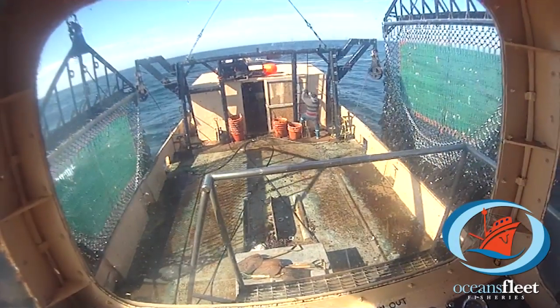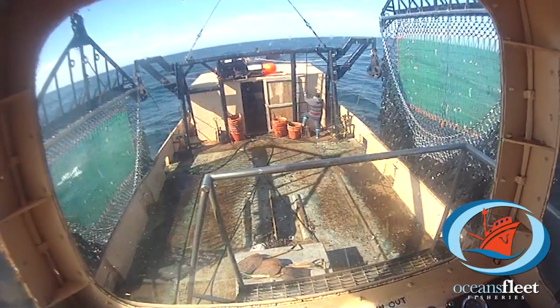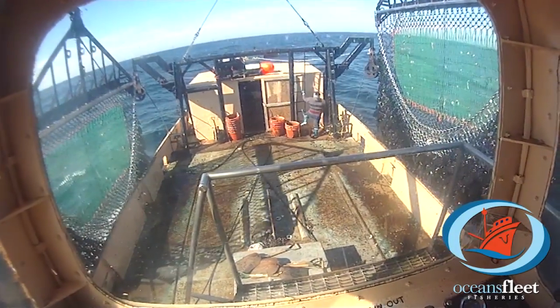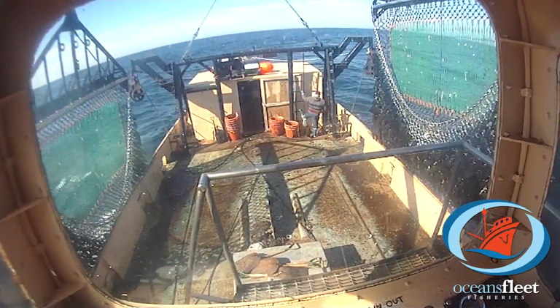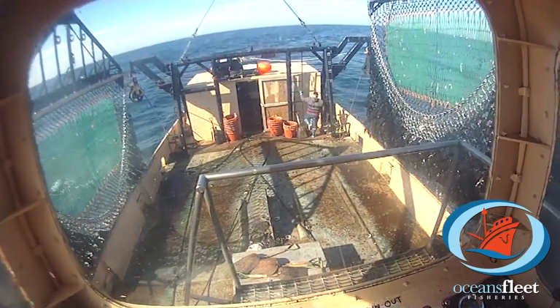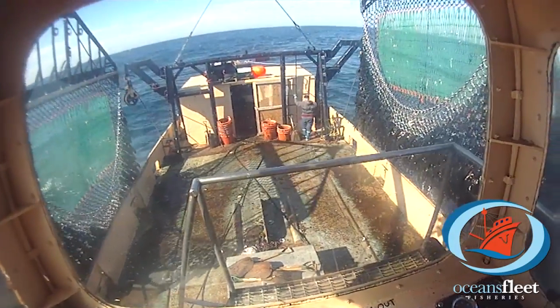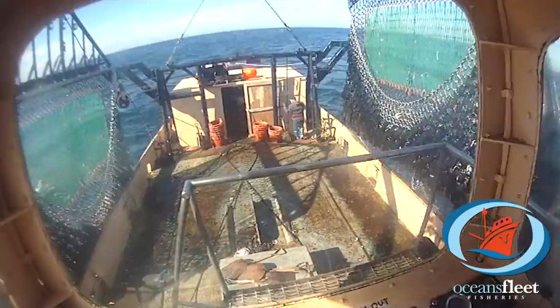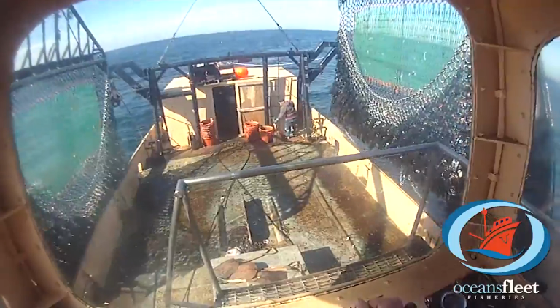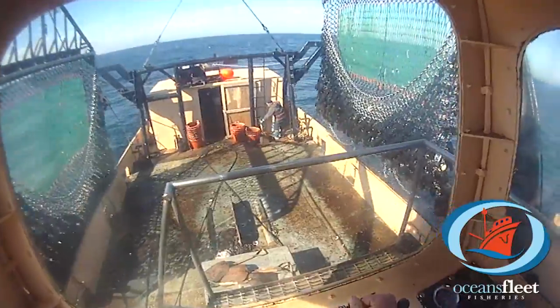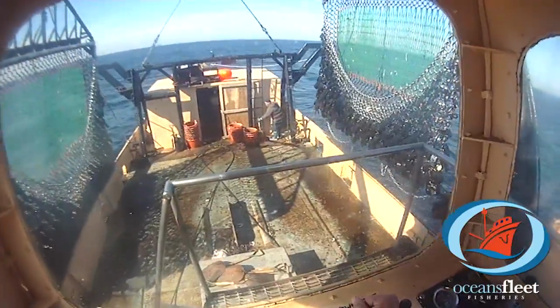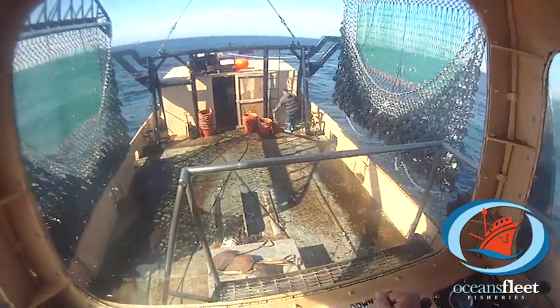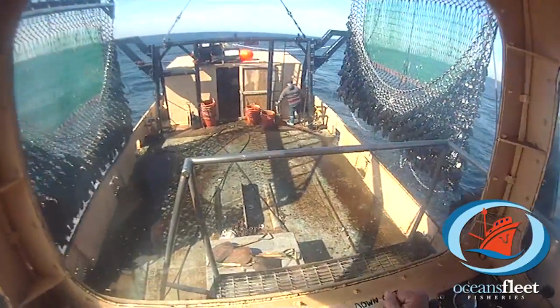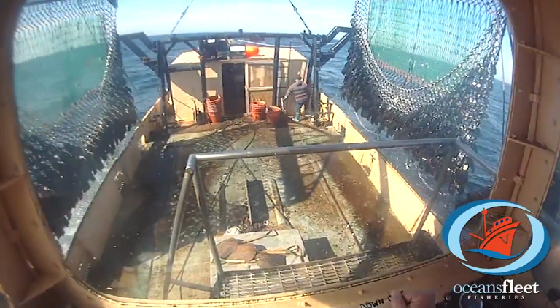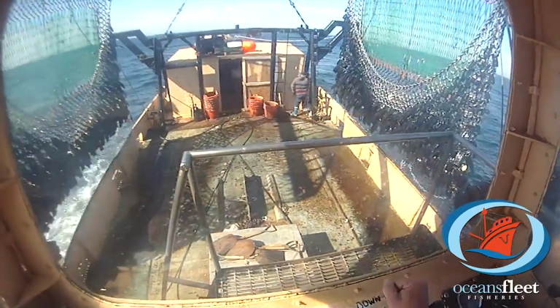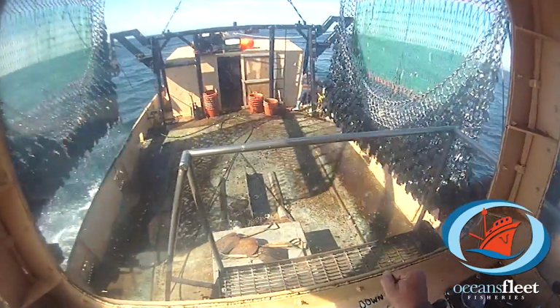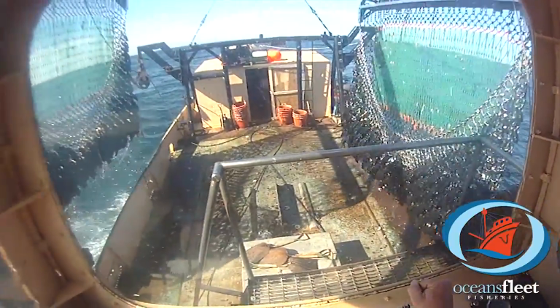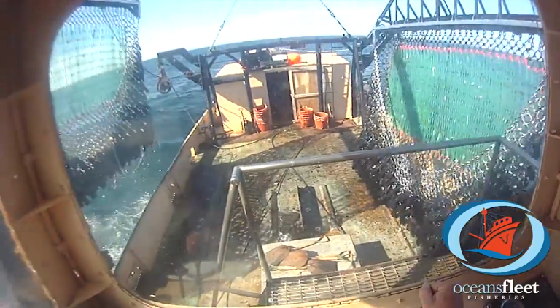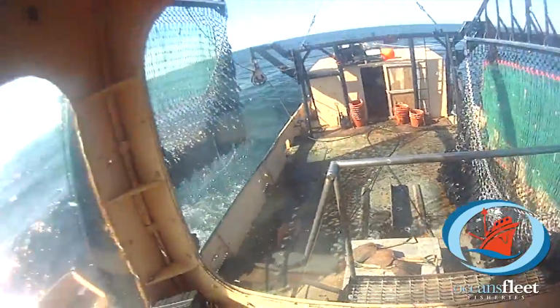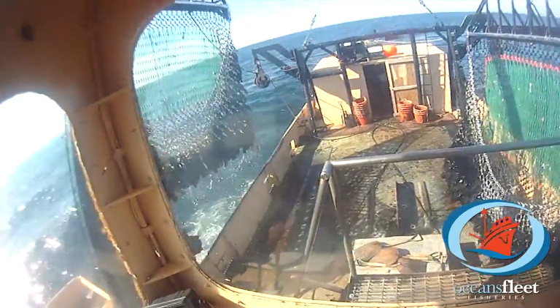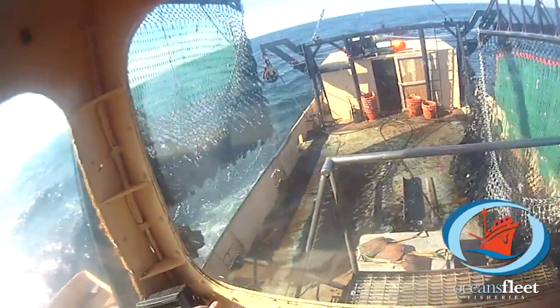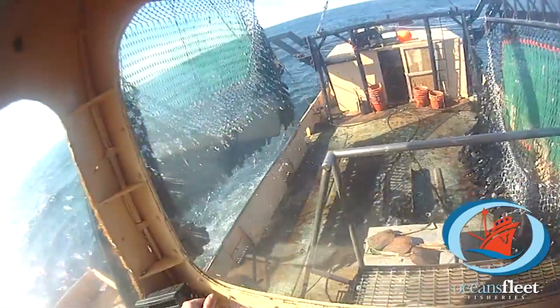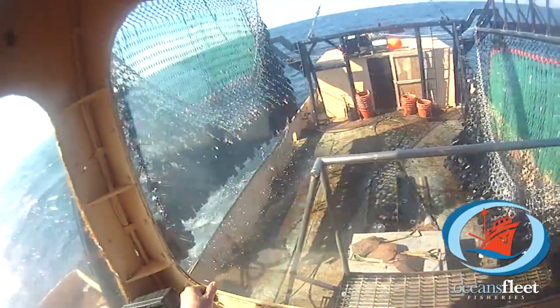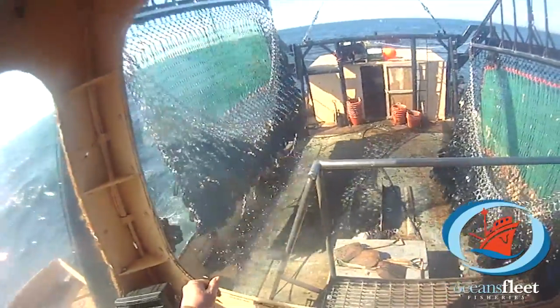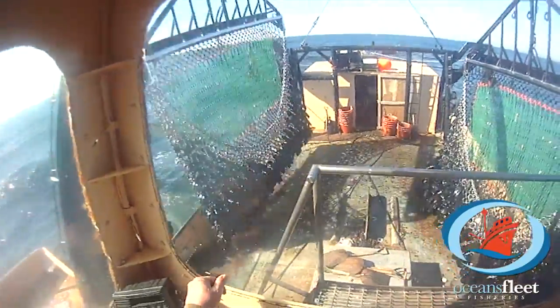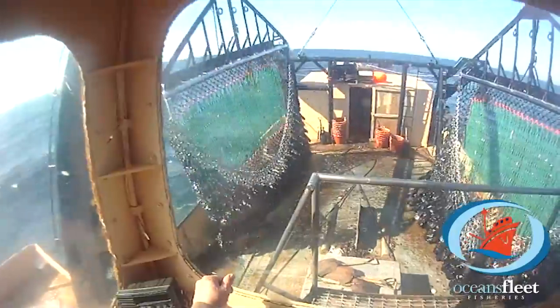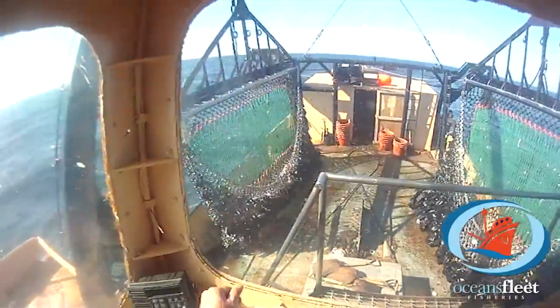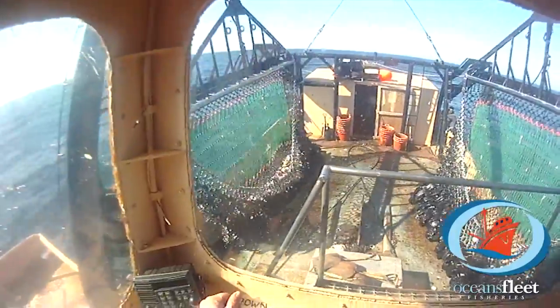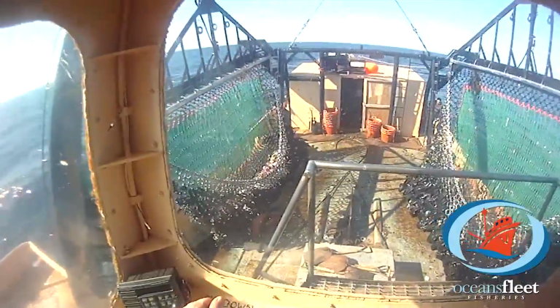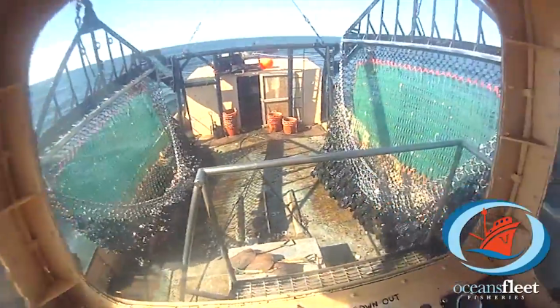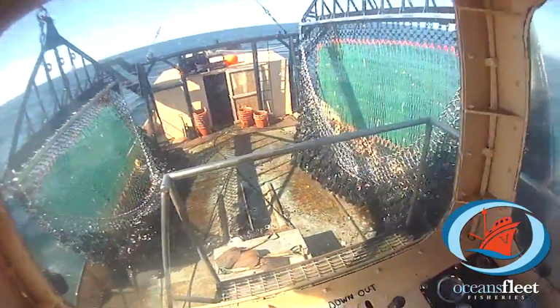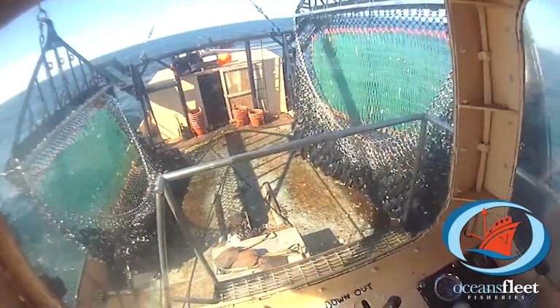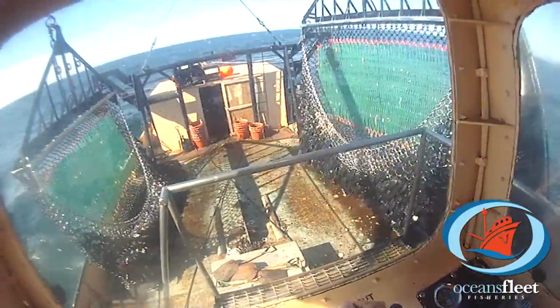Sea scallops are a succulent treat provided by the deep, beautiful ocean. Ocean's Fleet Fisheries strives to bring you the very best in a certified sustainable industry.